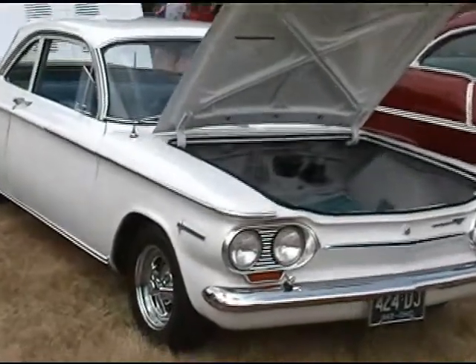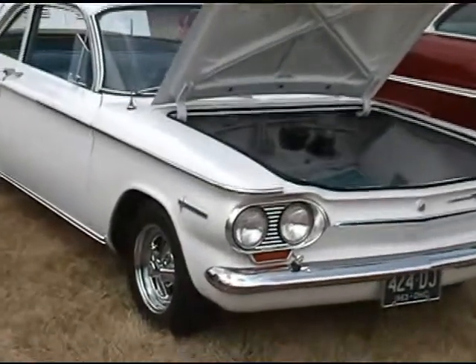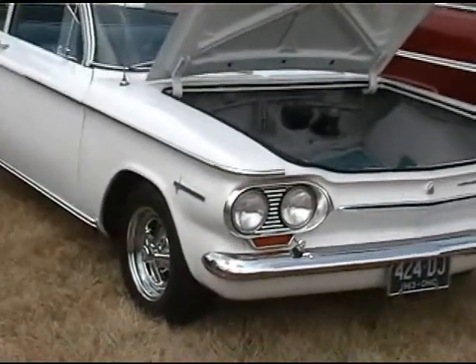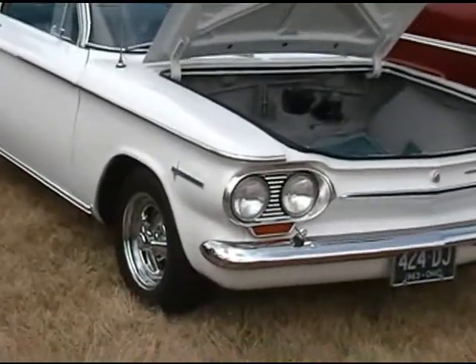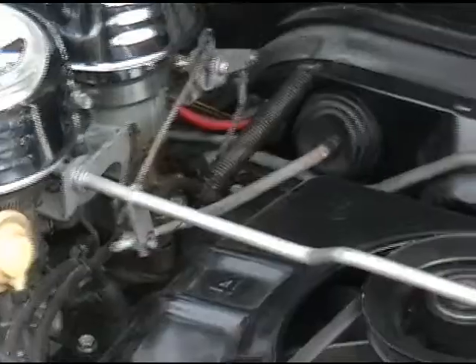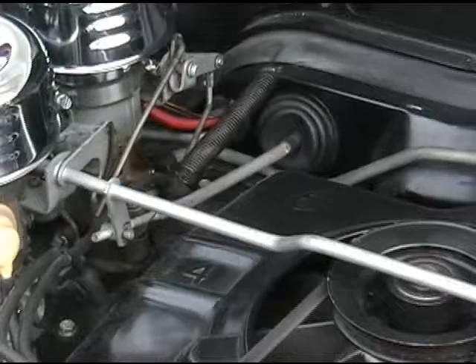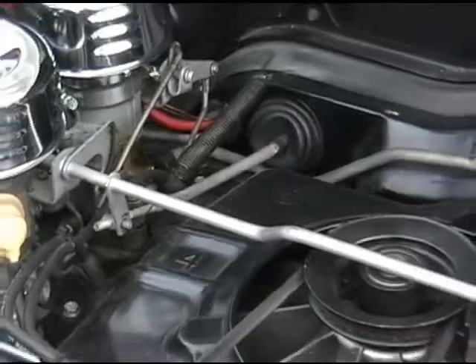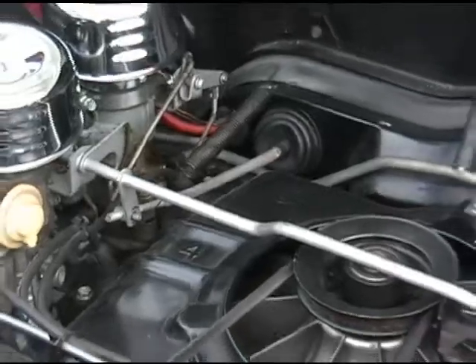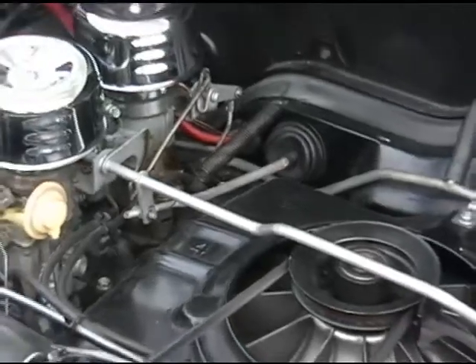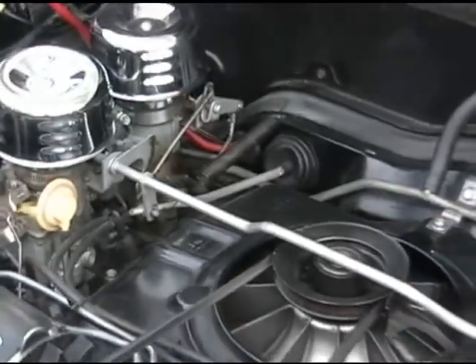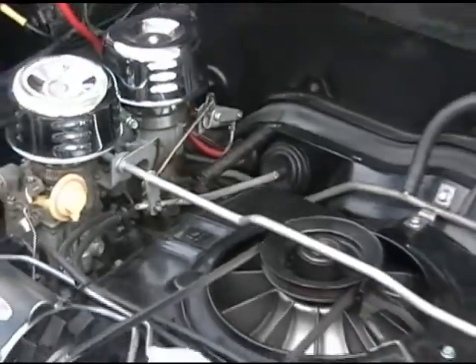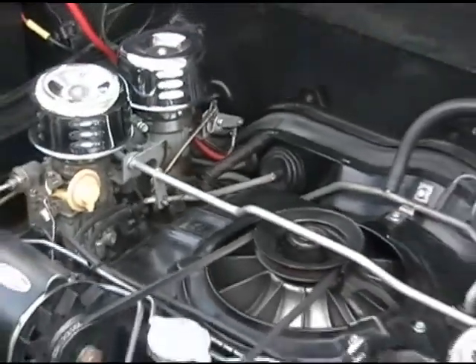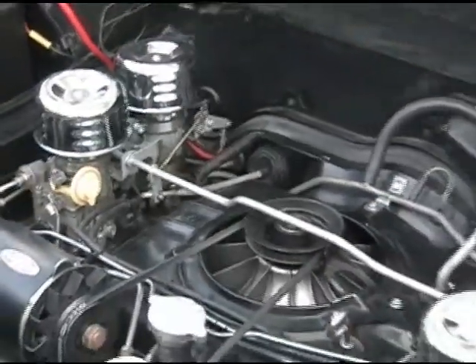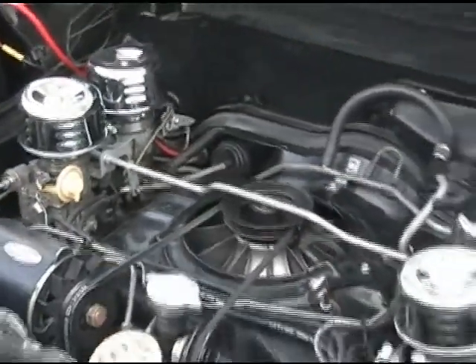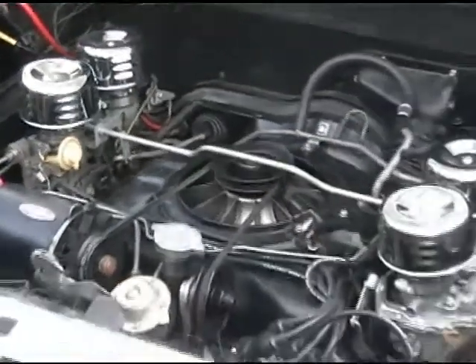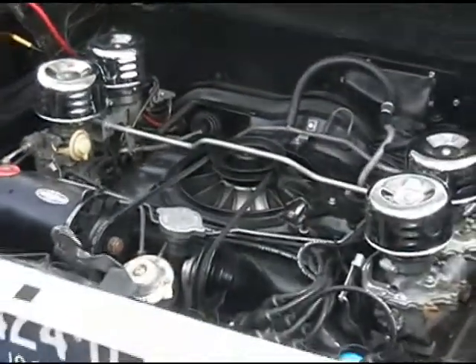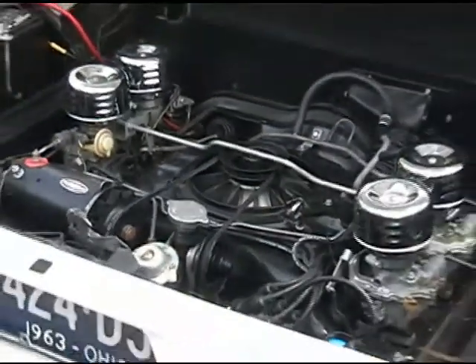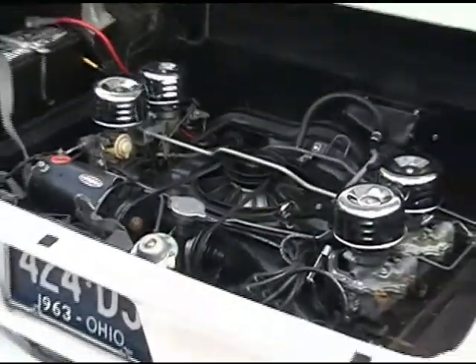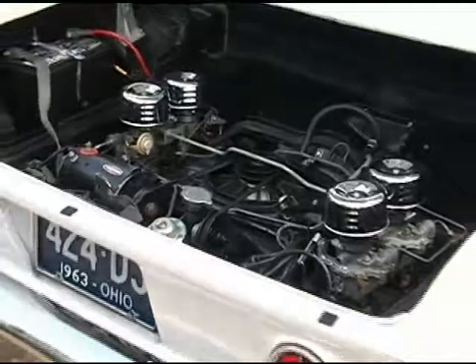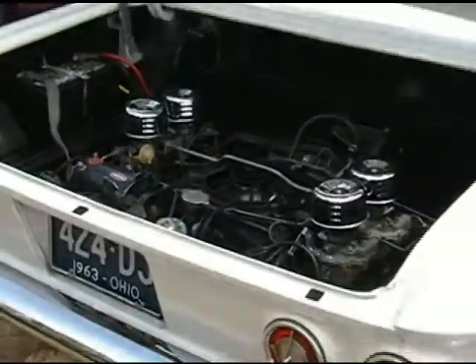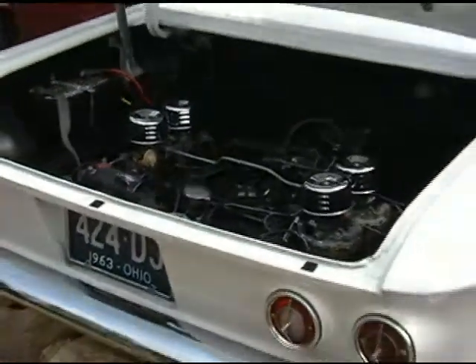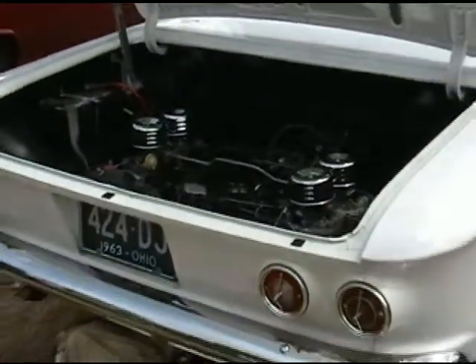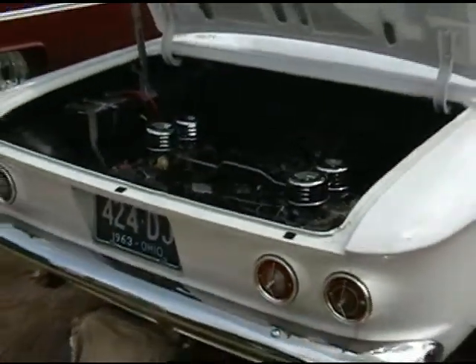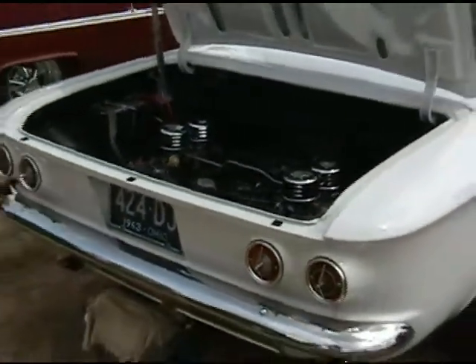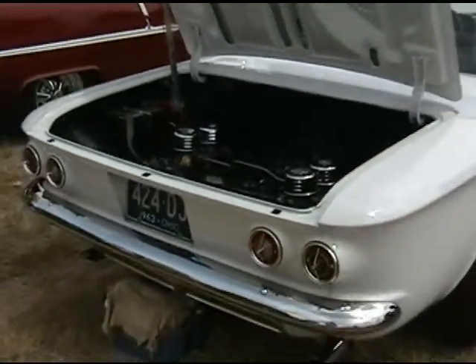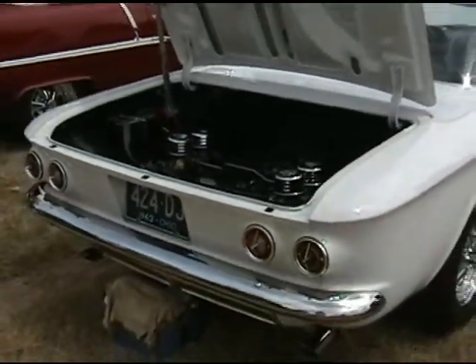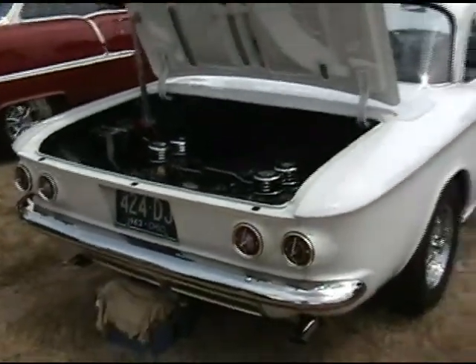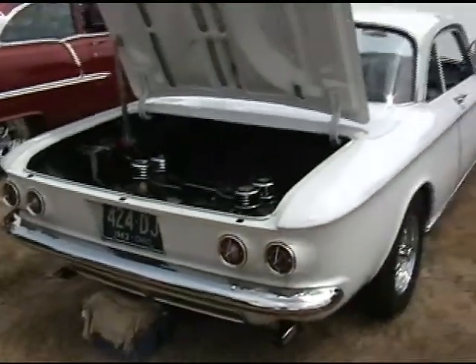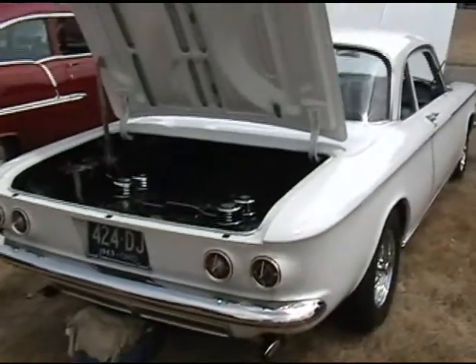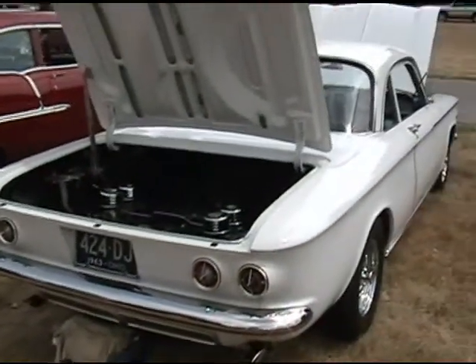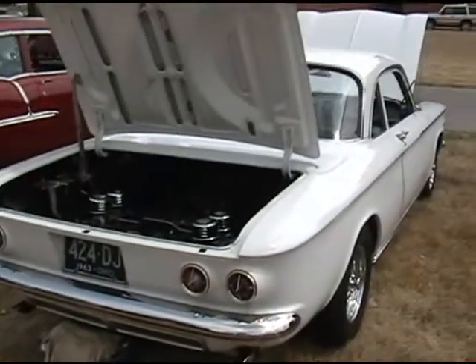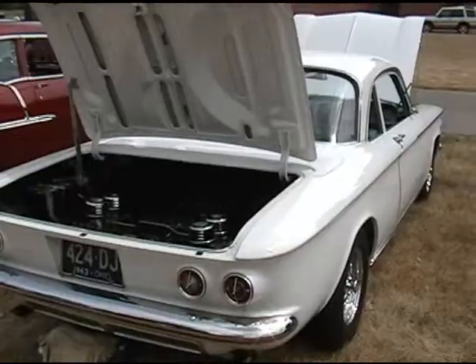Now, what kind of engine does it have in it? It was a Corvair engine, but it's been bored out. The heads have been milled, it's got a racing cam in it, and it's got a four-pack sitting on top. That might be fun. Well, out in the country it runs really well.